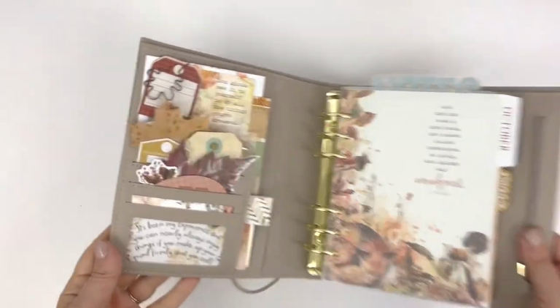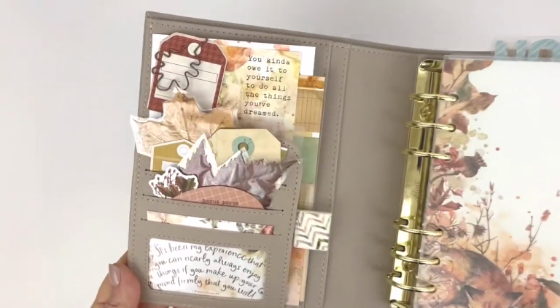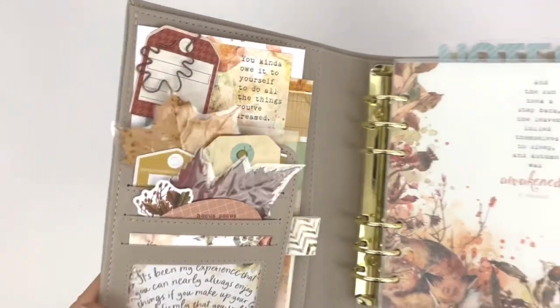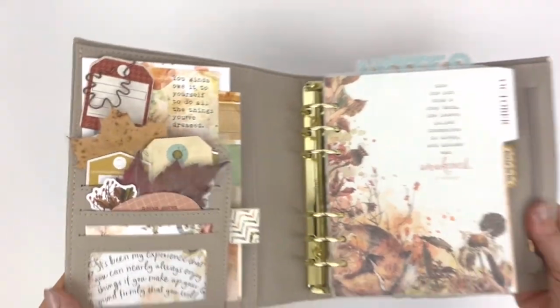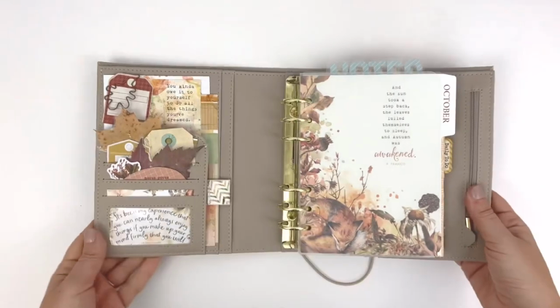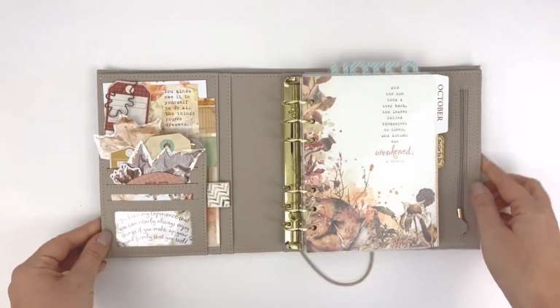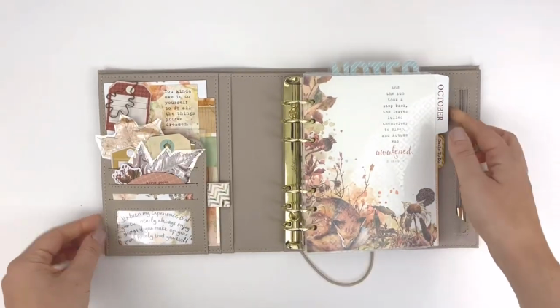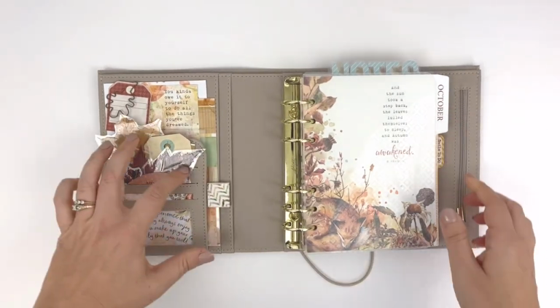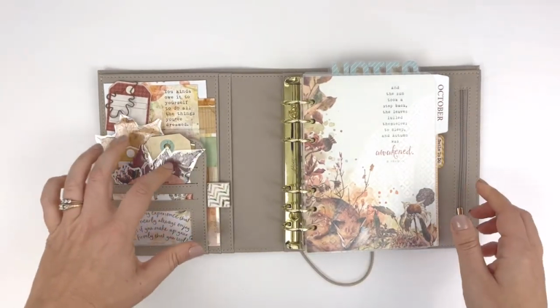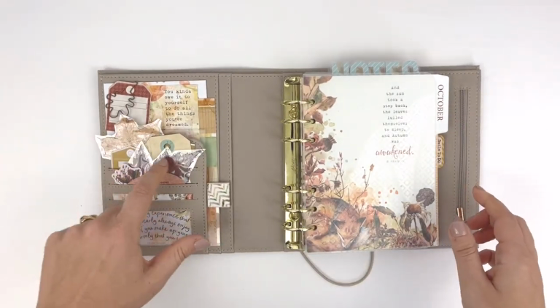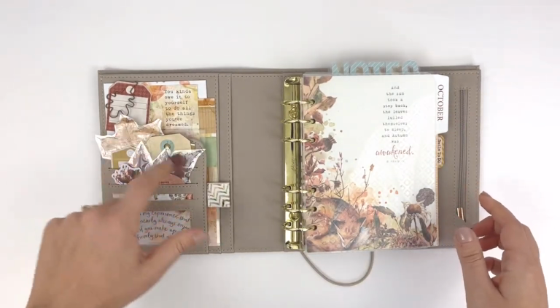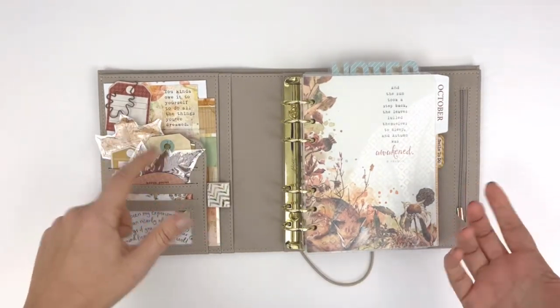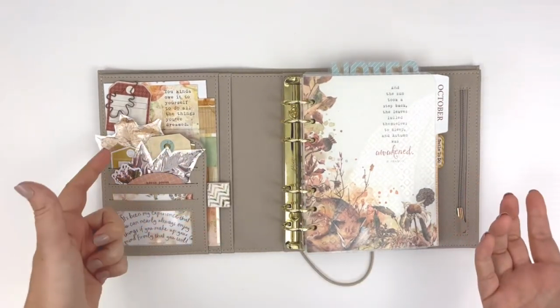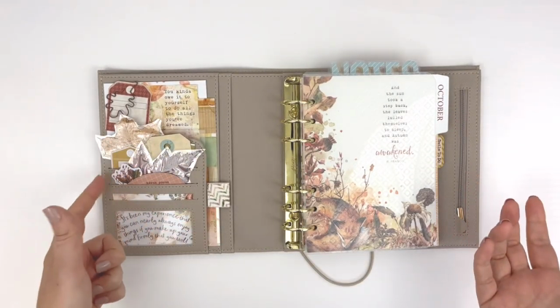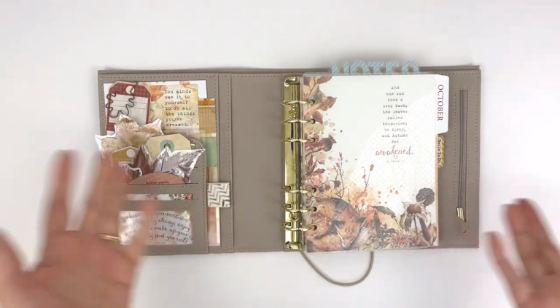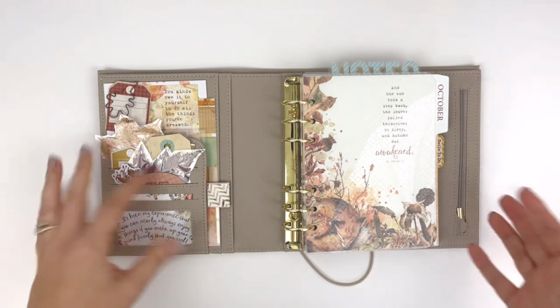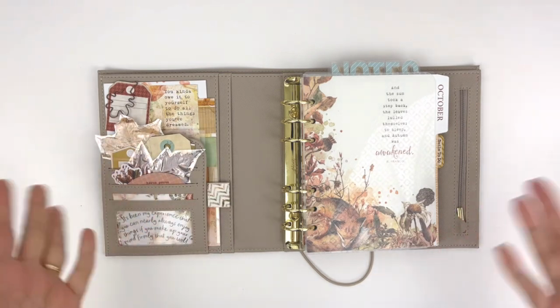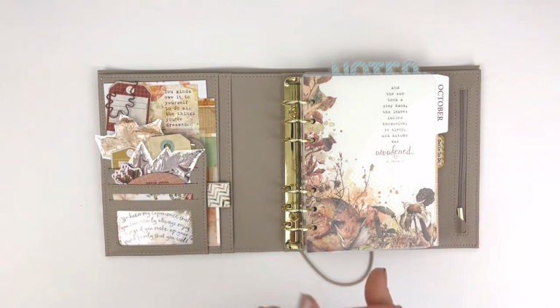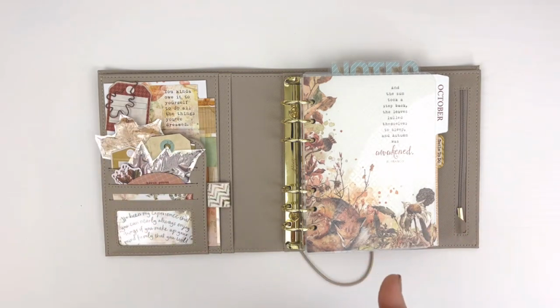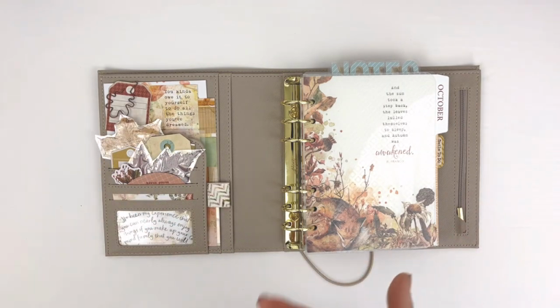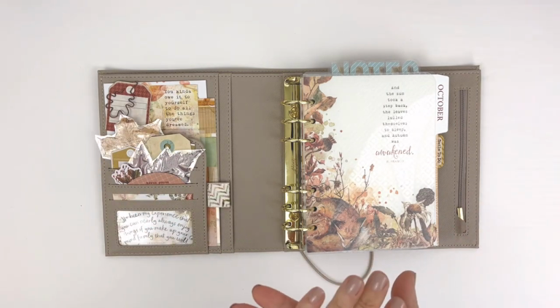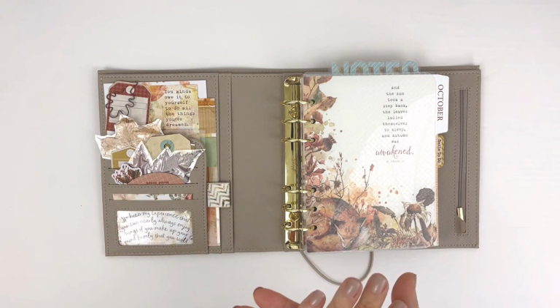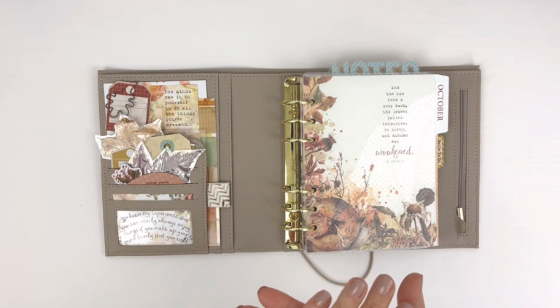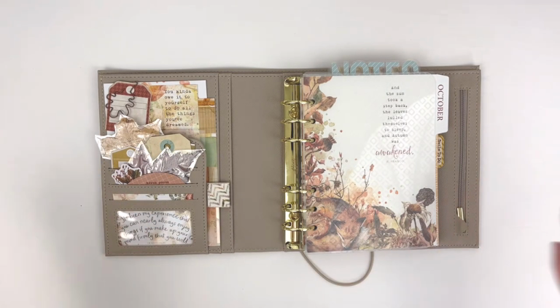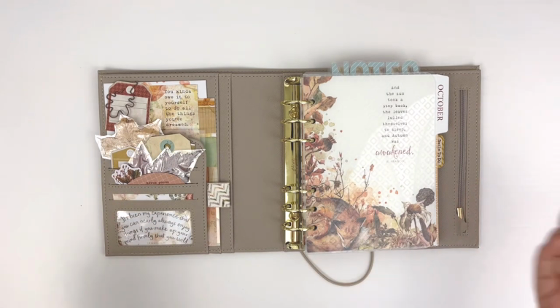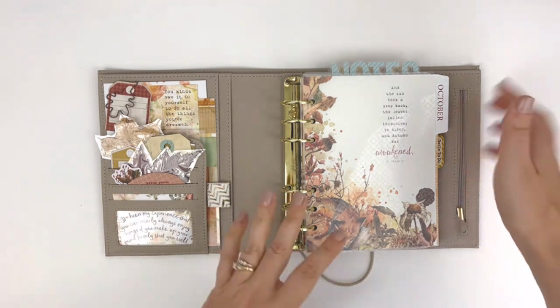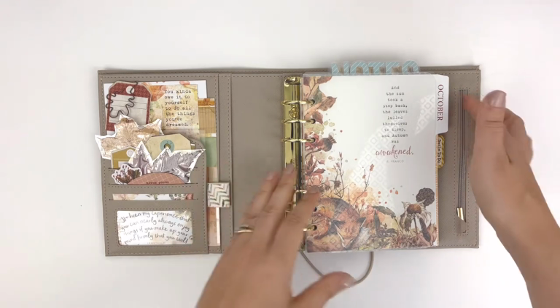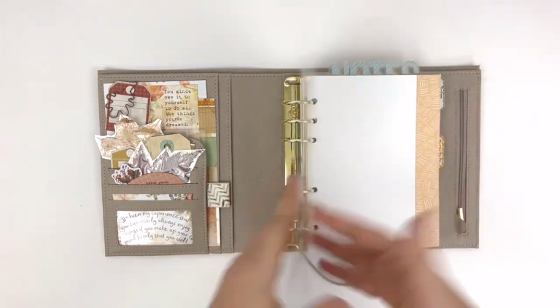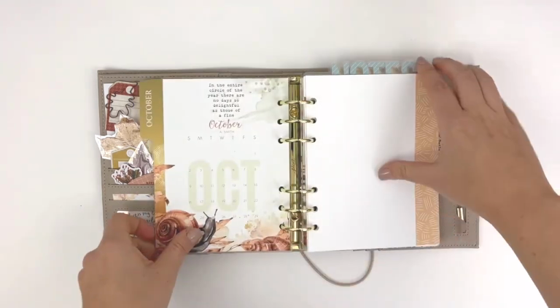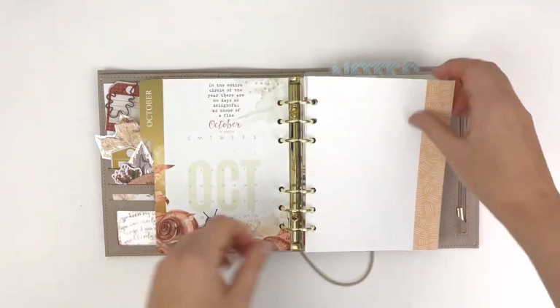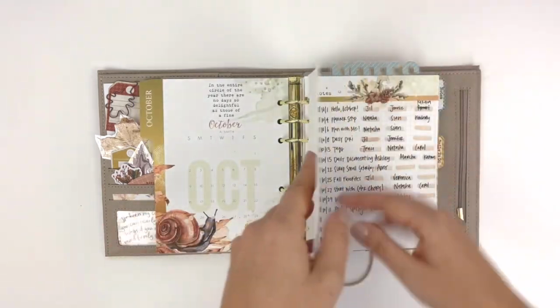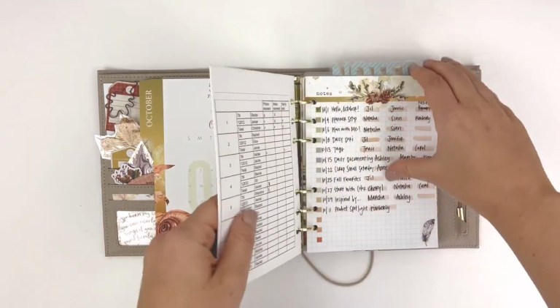Look at my cute little pockets. These are for my stash. I don't actually remember where they came from, but they're just basically pressed leaves that were laminated. Alright, let's get into it.